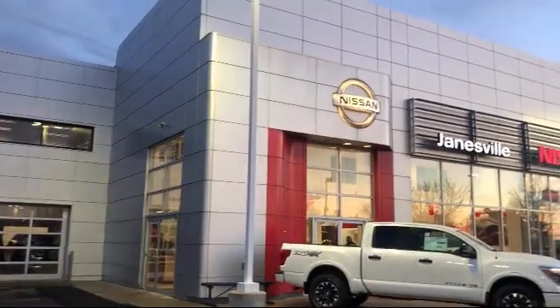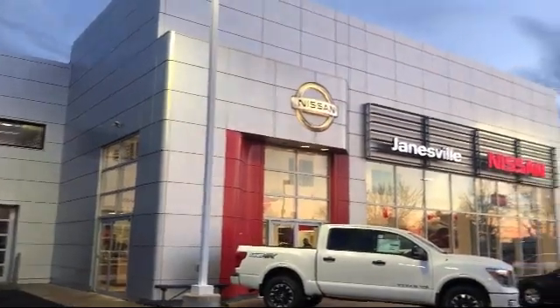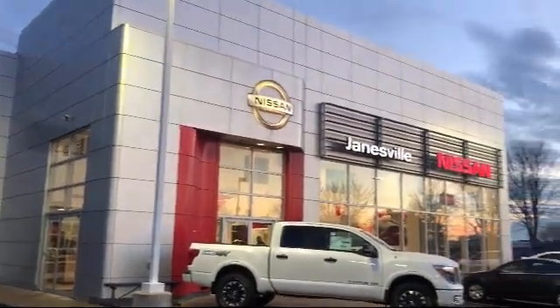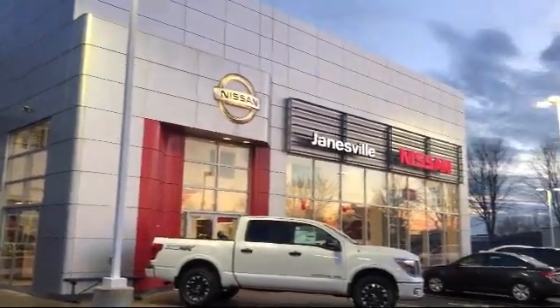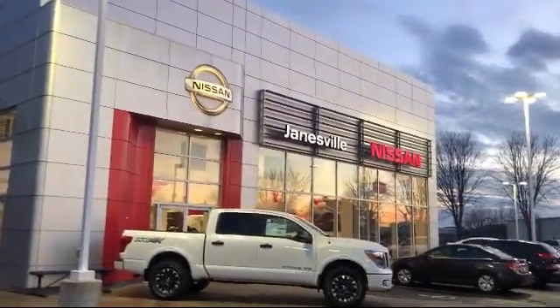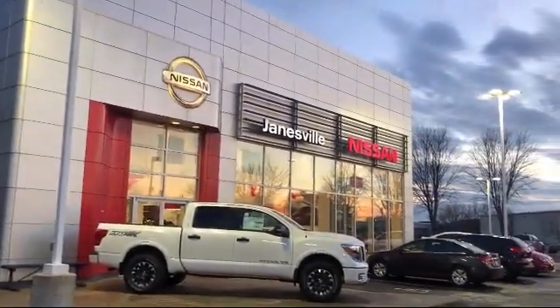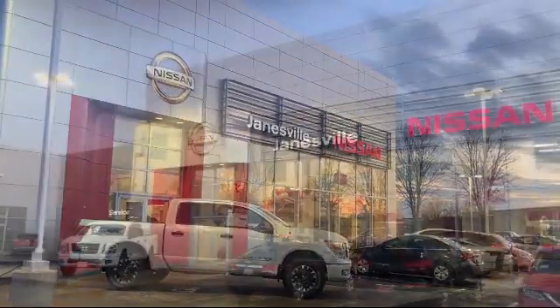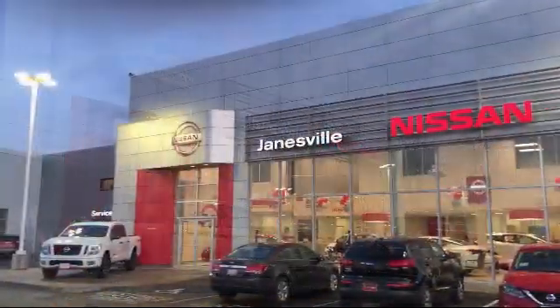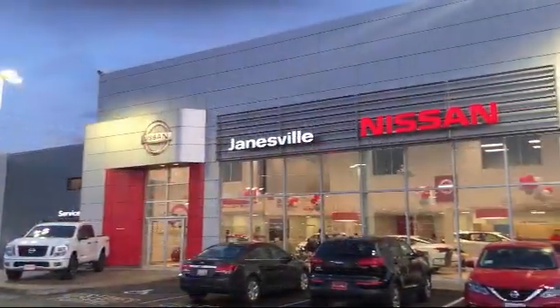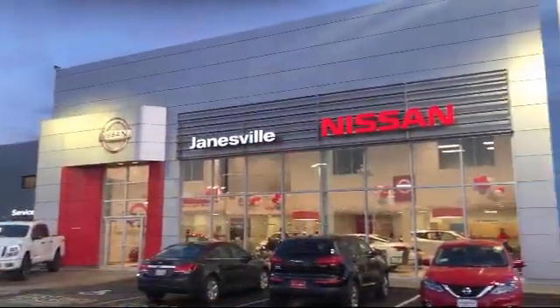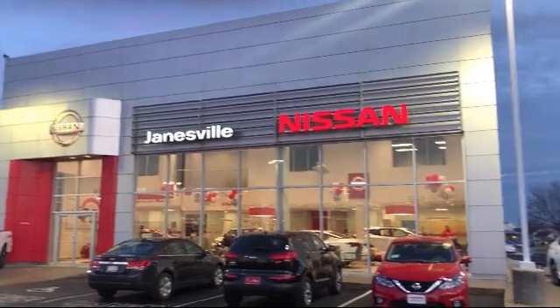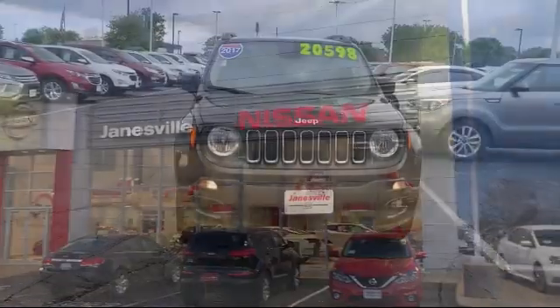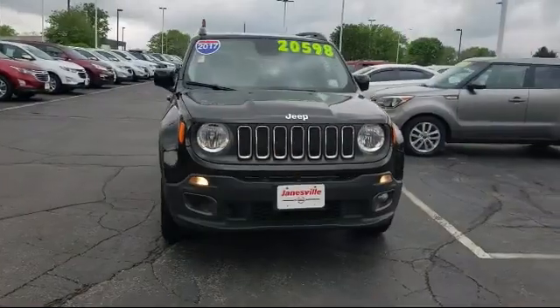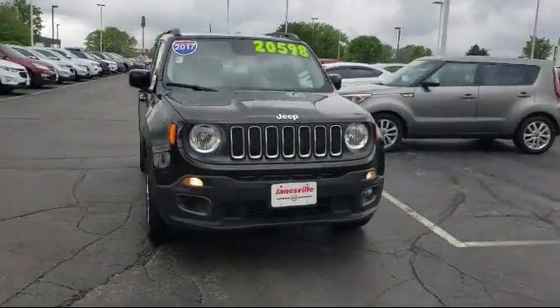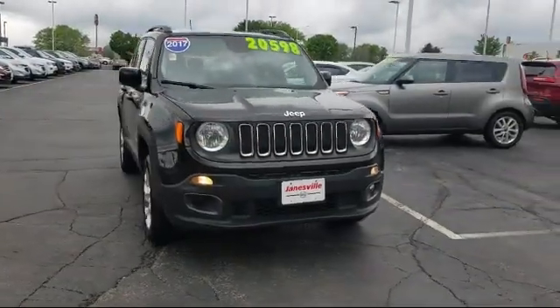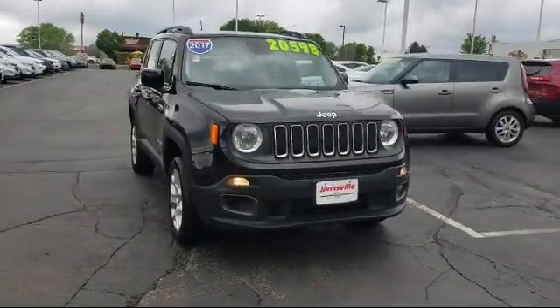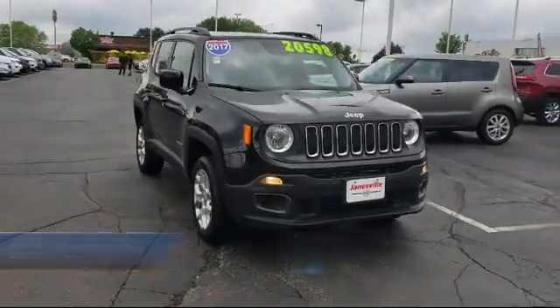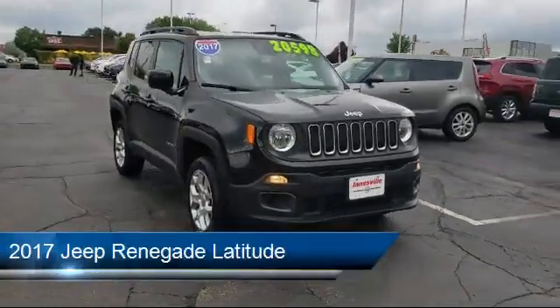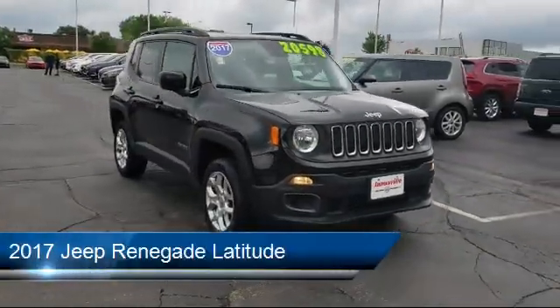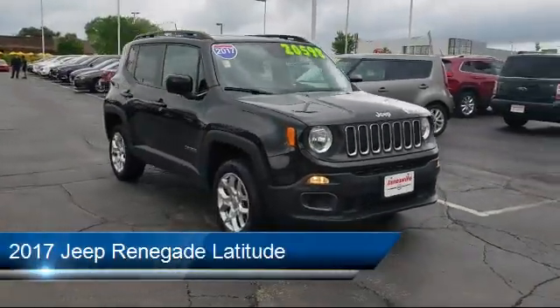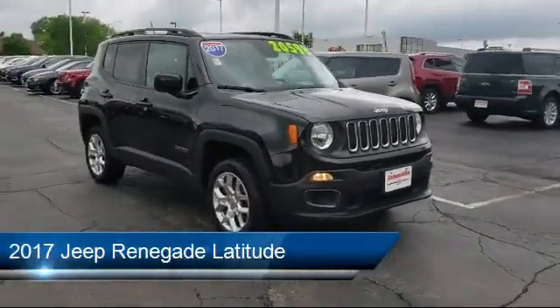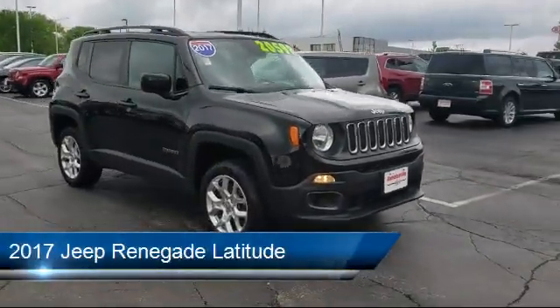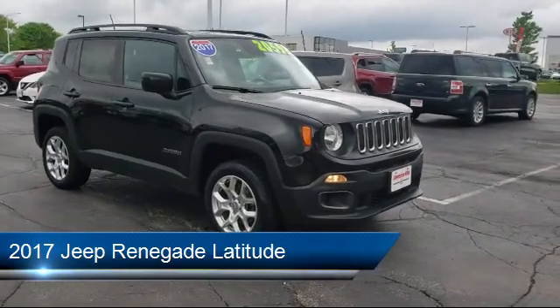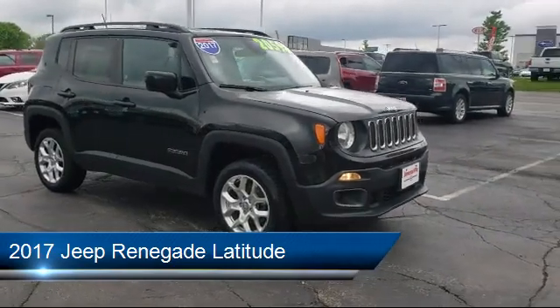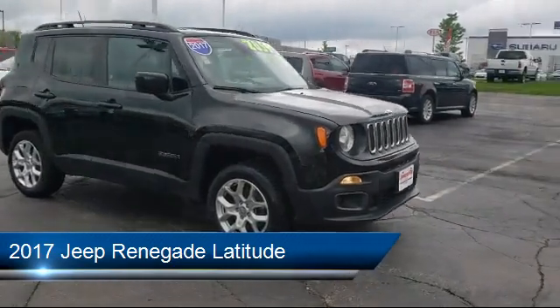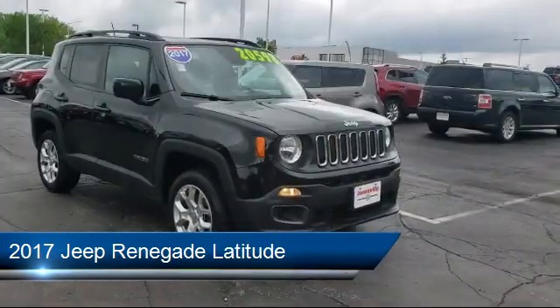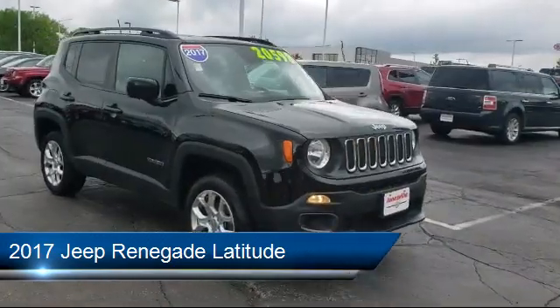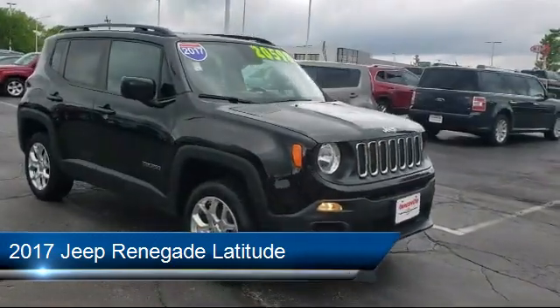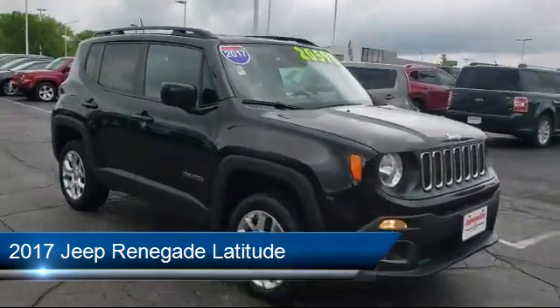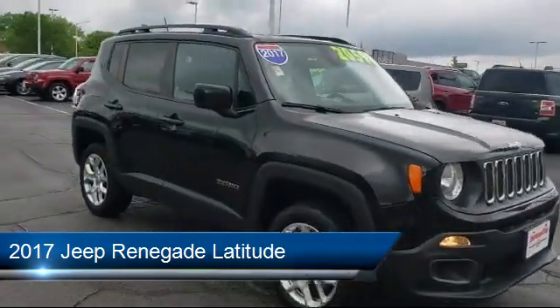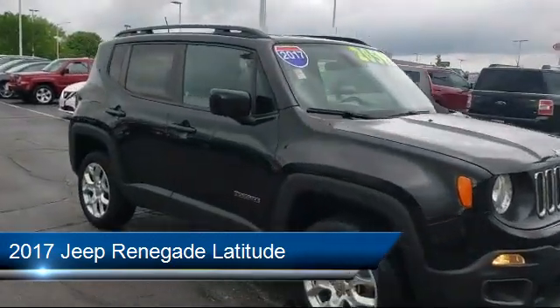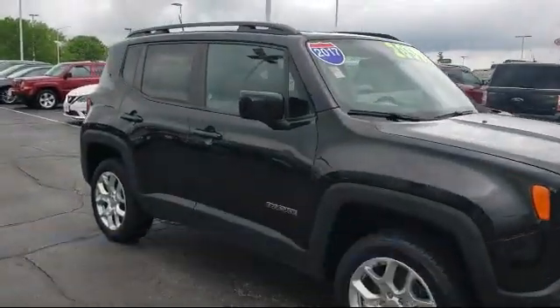Welcome to Janesville Nissan, your premier destination for purchasing a vehicle. Here's a look at another one of our great vehicles in inventory. It comes equipped with many standard and optional features and has less than 80,000 miles on the odometer.